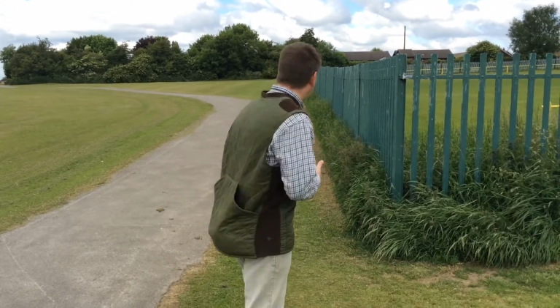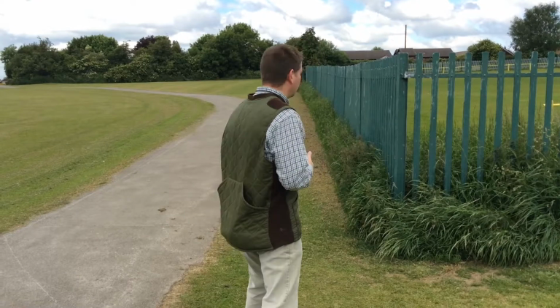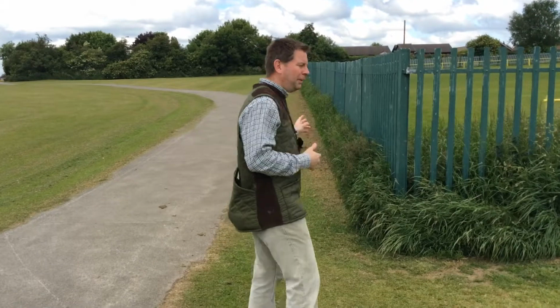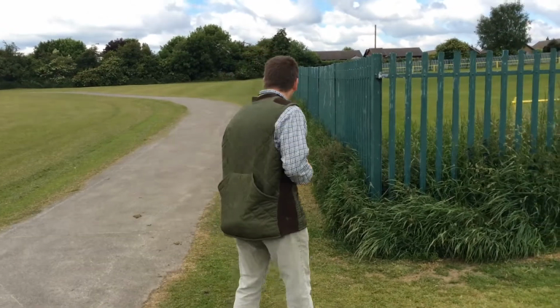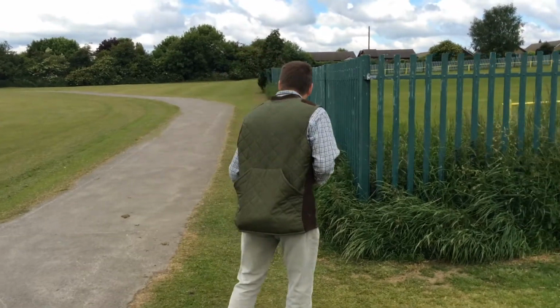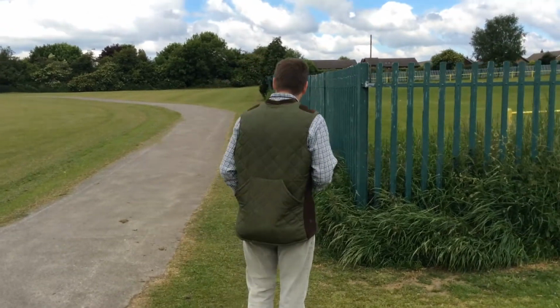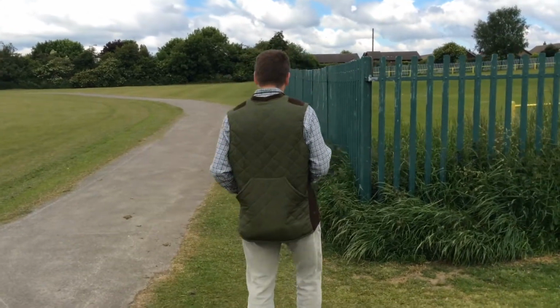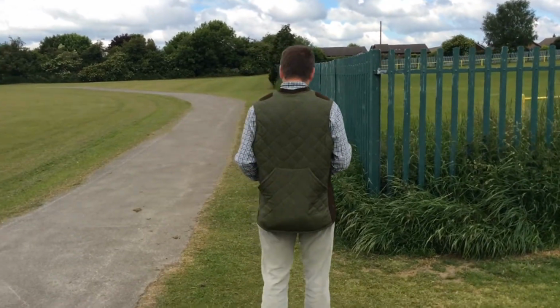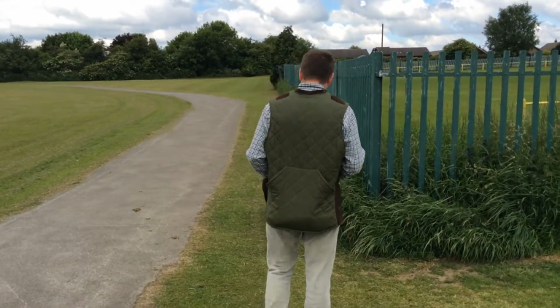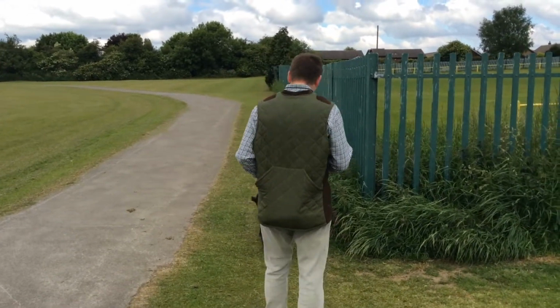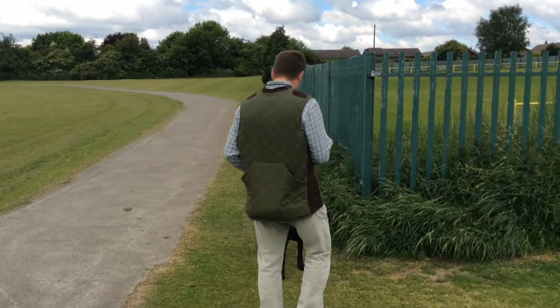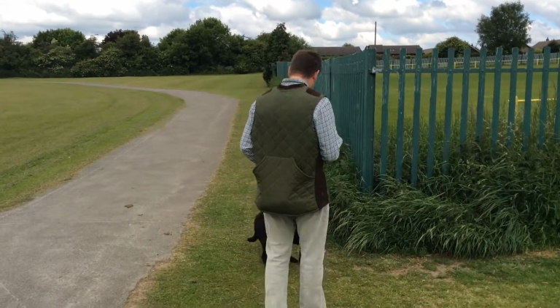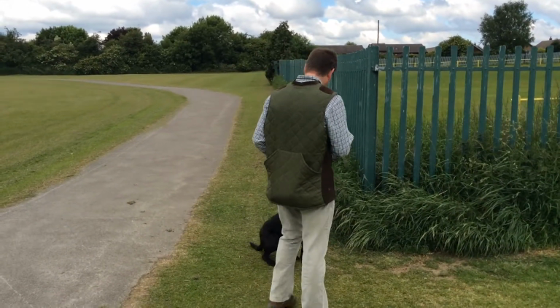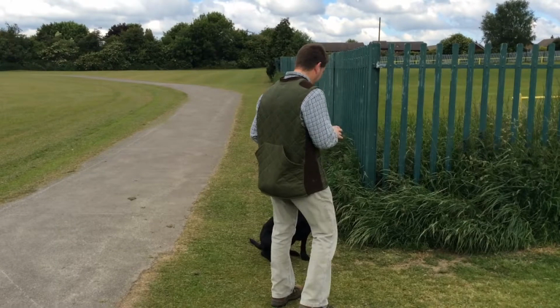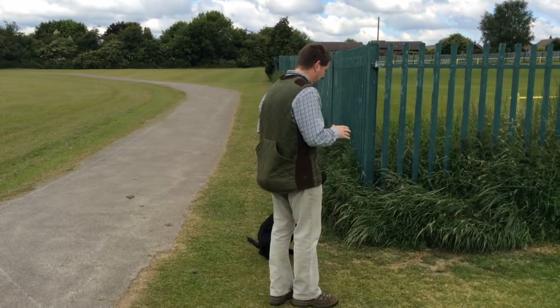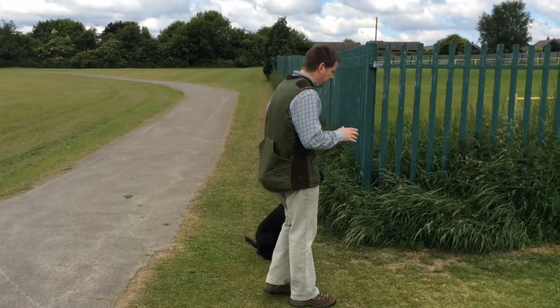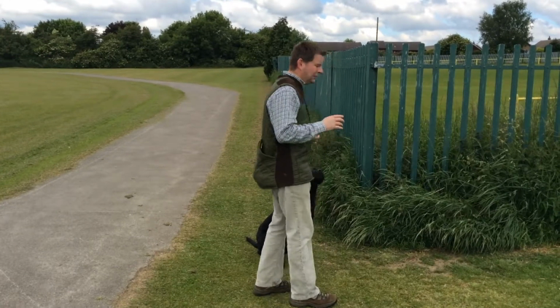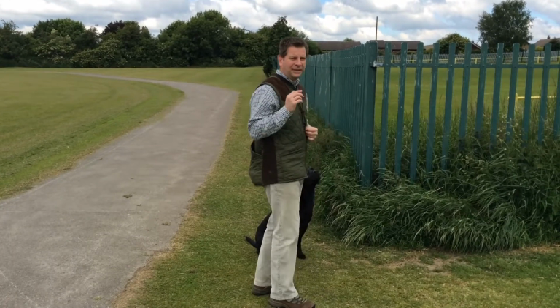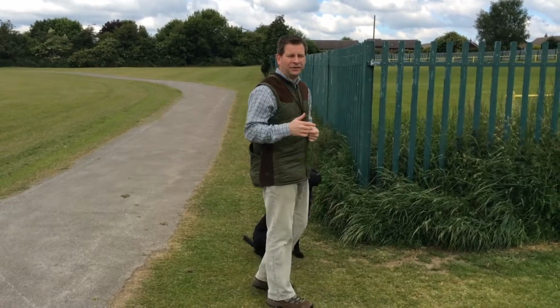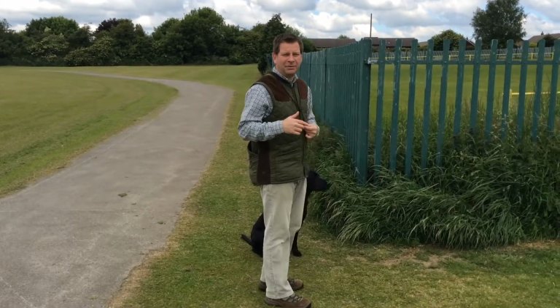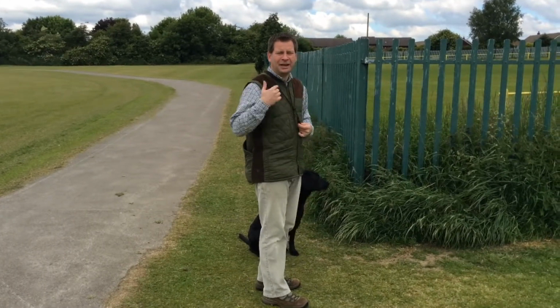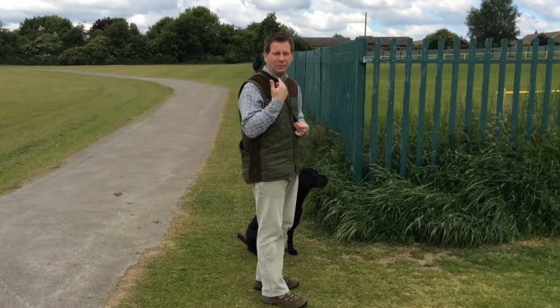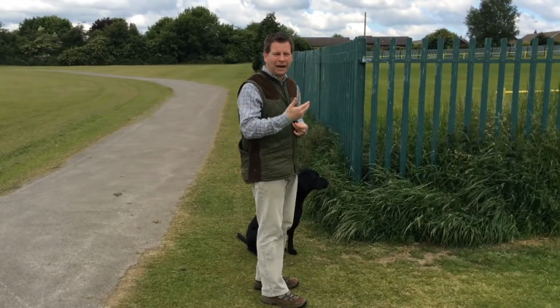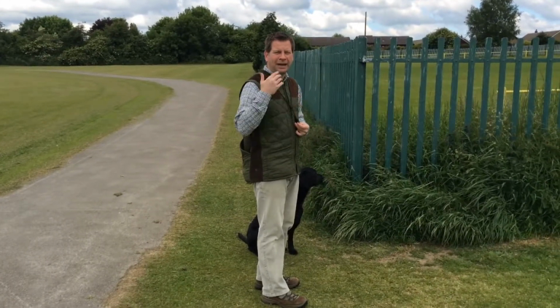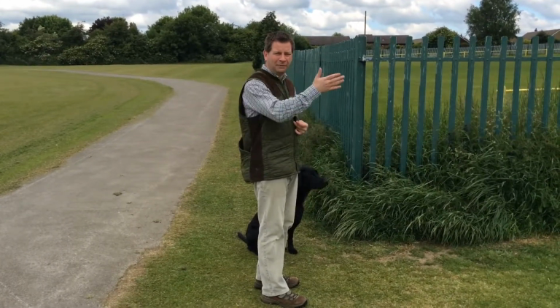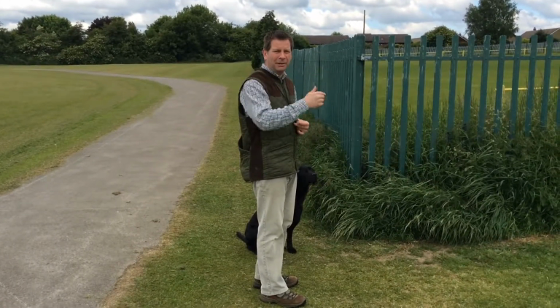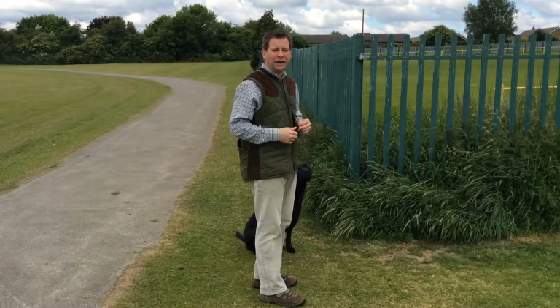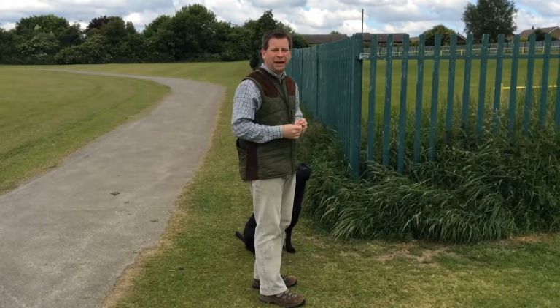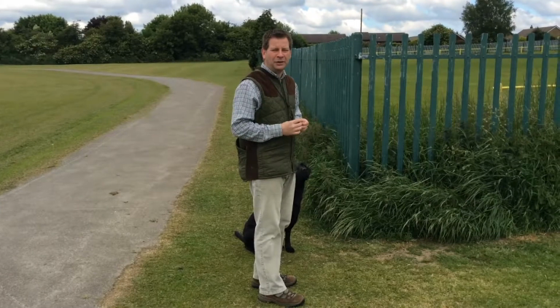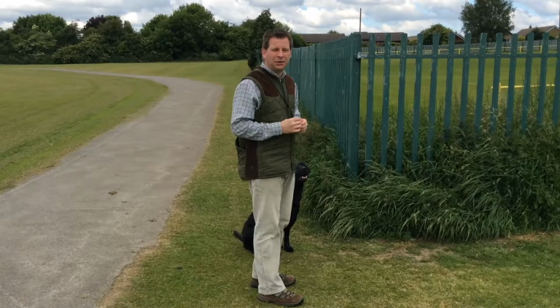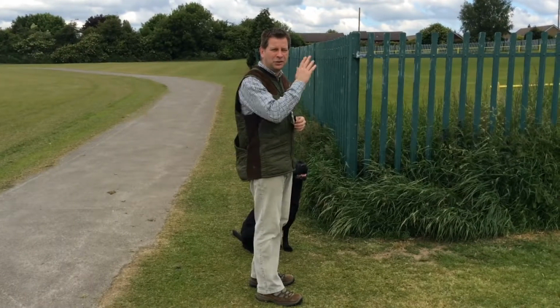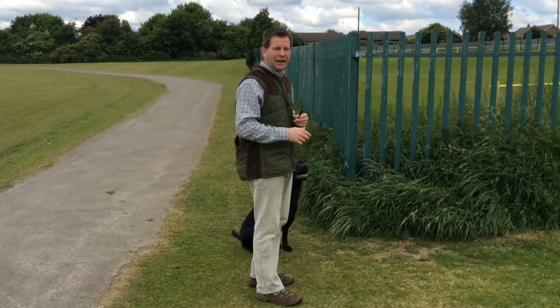I'll bring the dog to me, say the dog's name, then 'go back,' and push out and encourage him to go in a straight line.